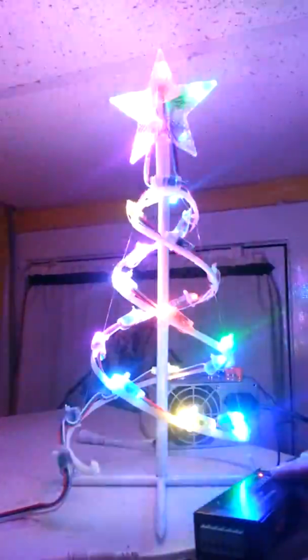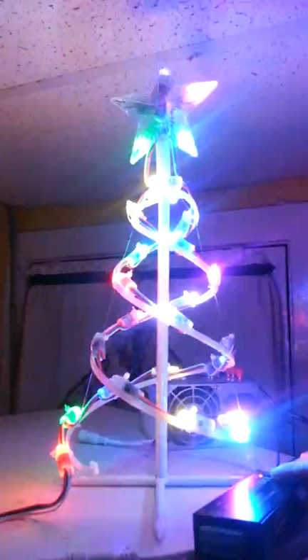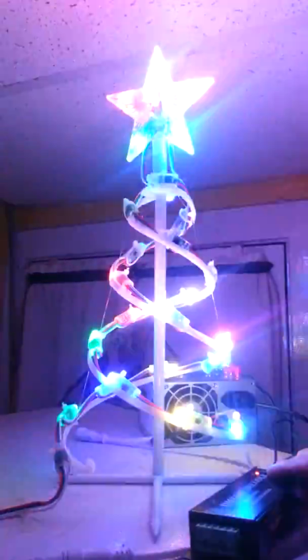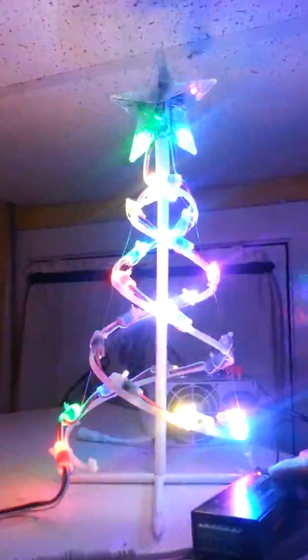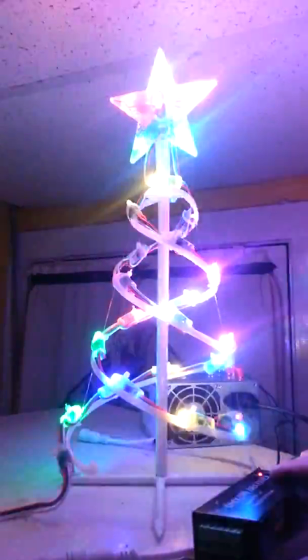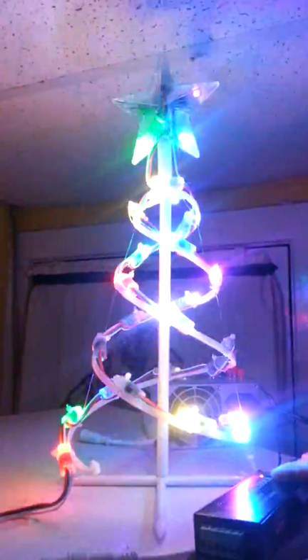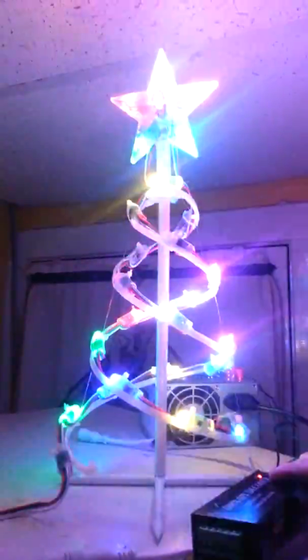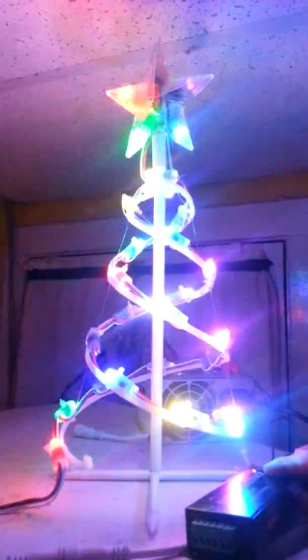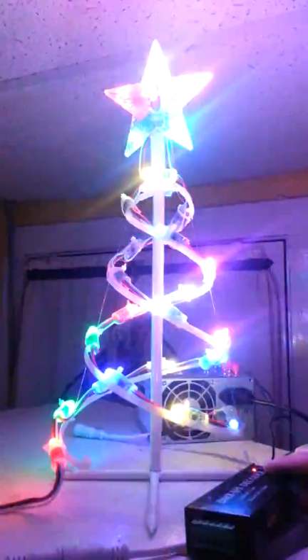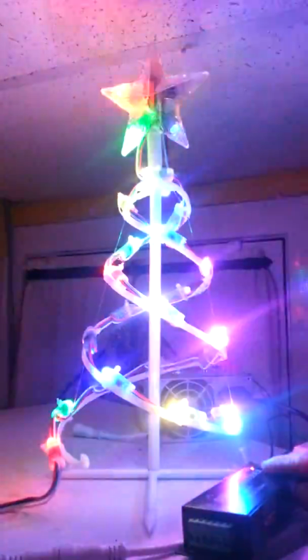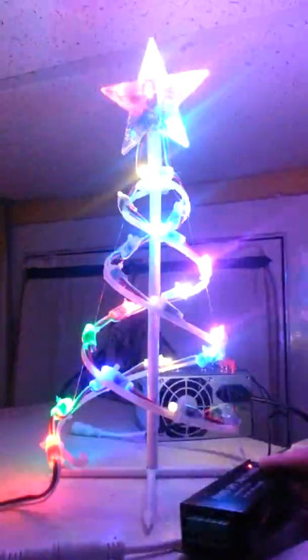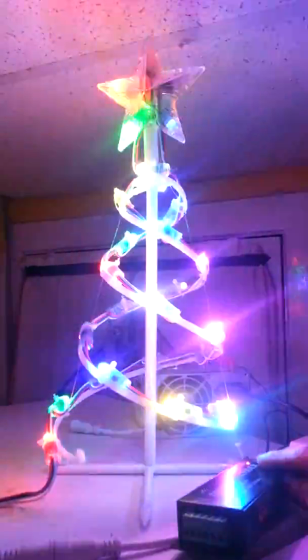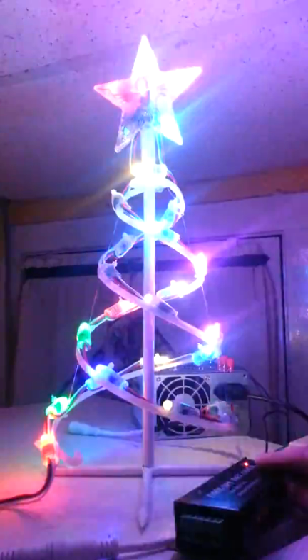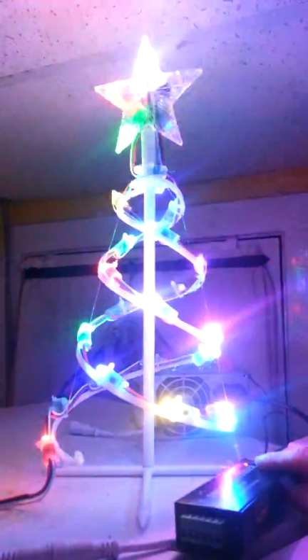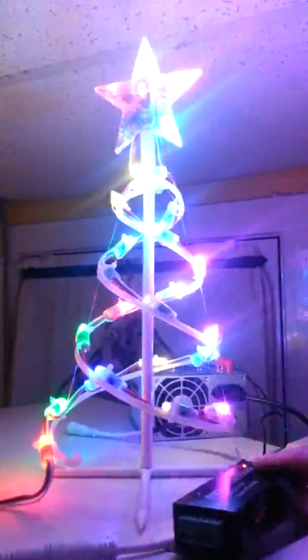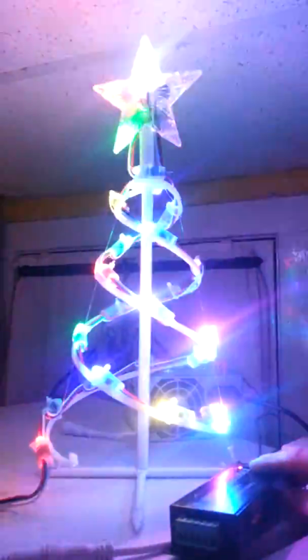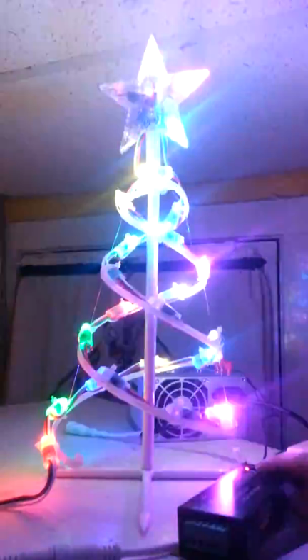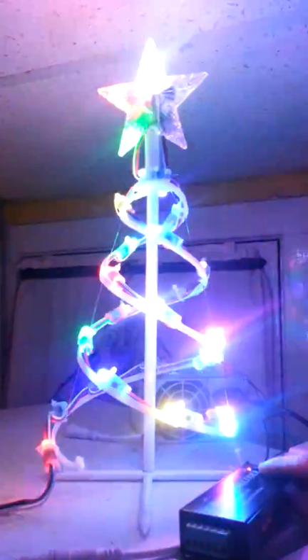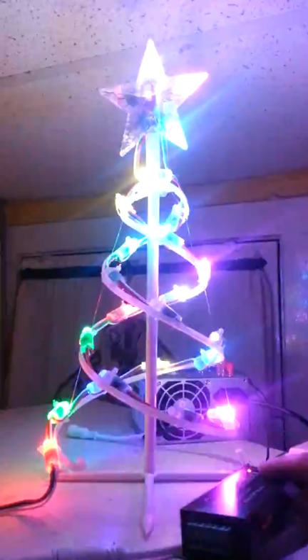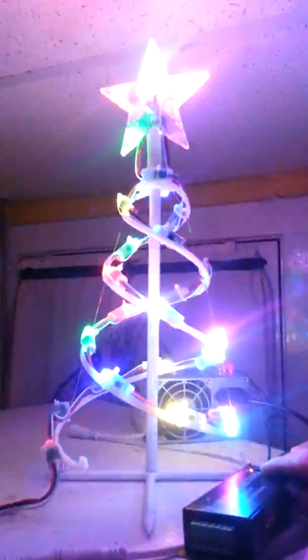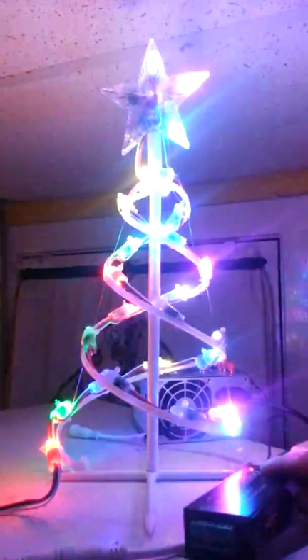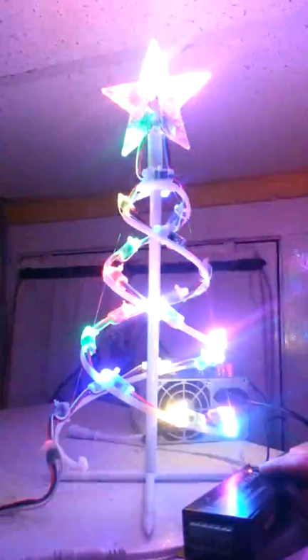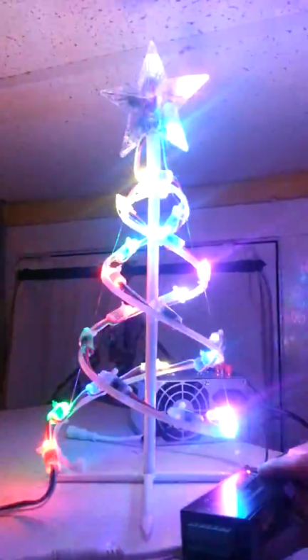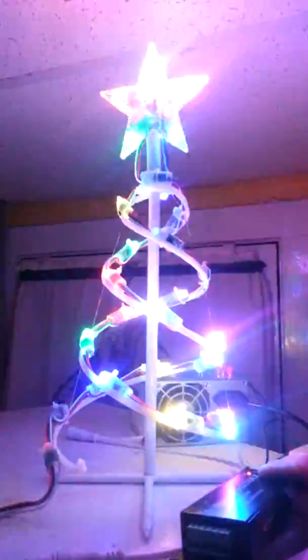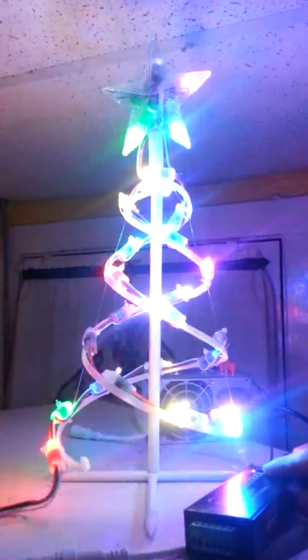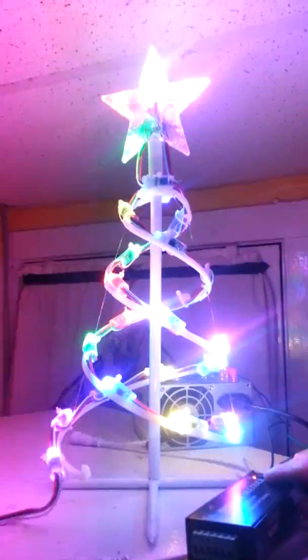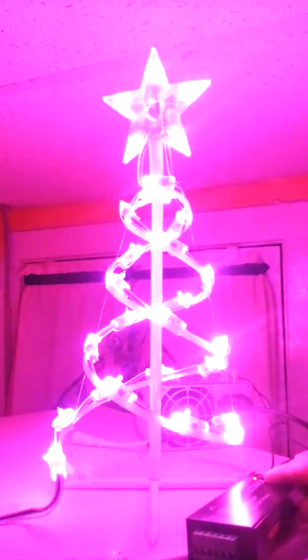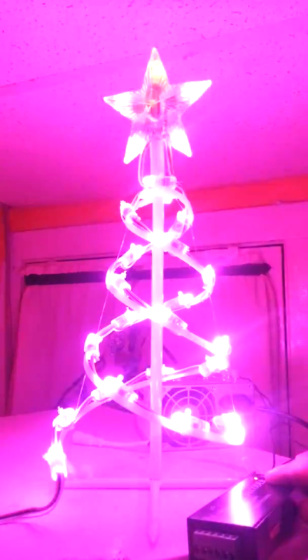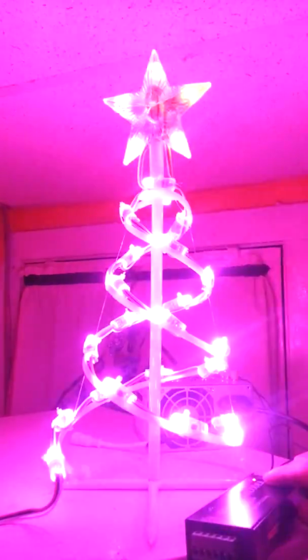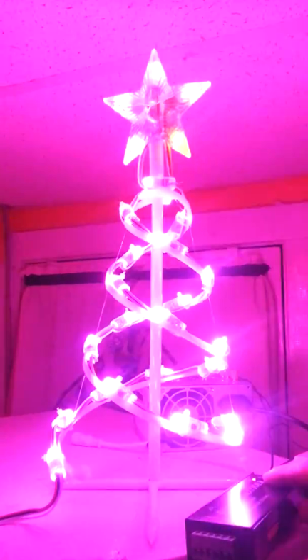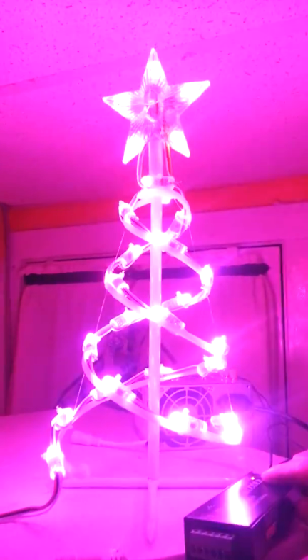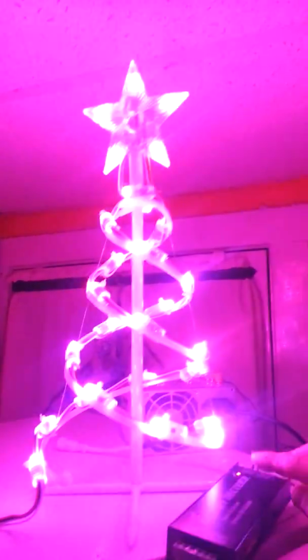I just want to give you a heads up and show you what's going on here at Leachburg Lights. I'm sure I'll have some other new little project coming up too, so stay tuned. See you guys, bye.